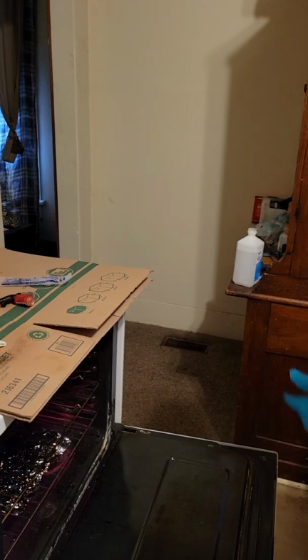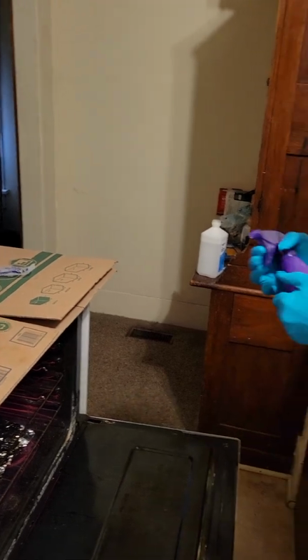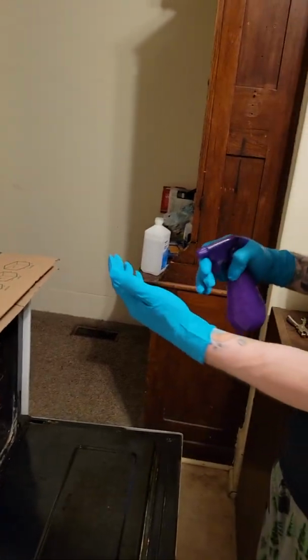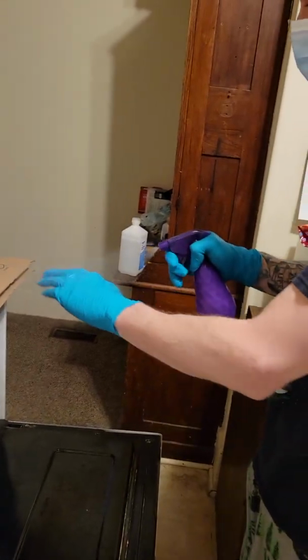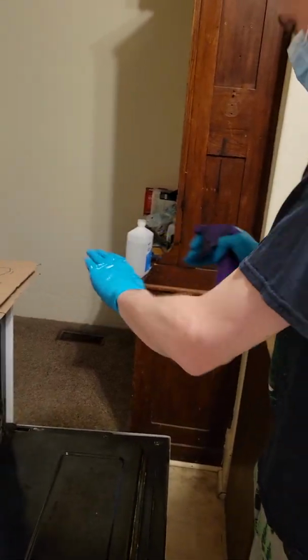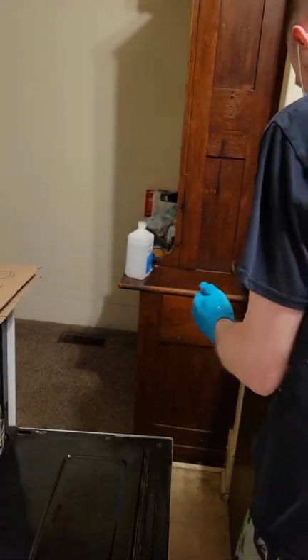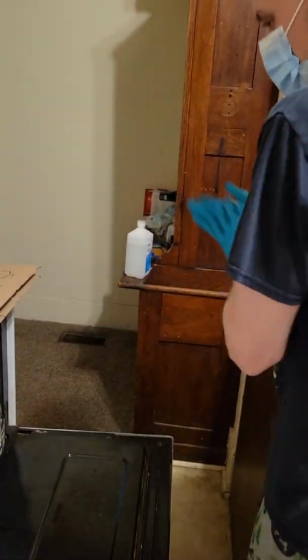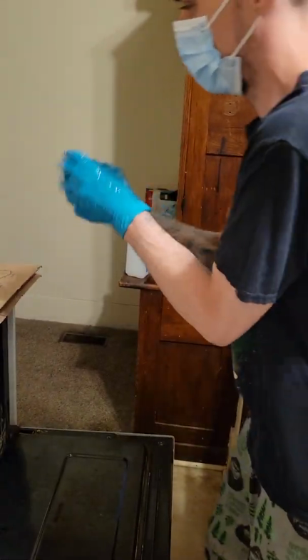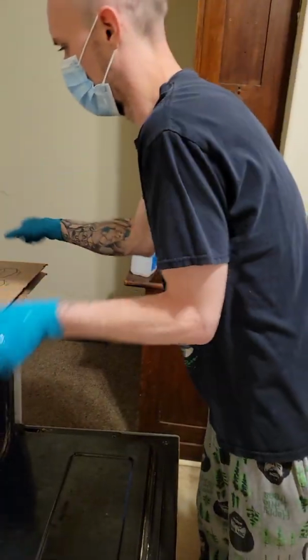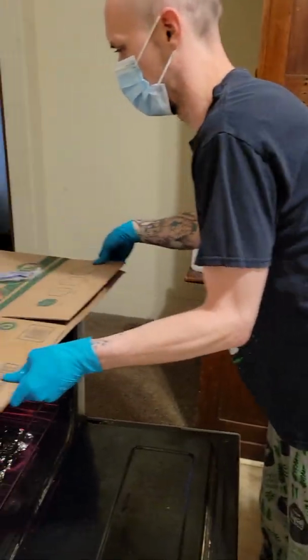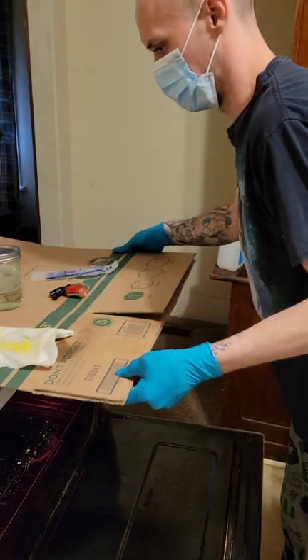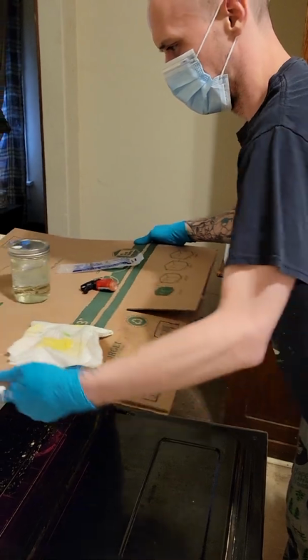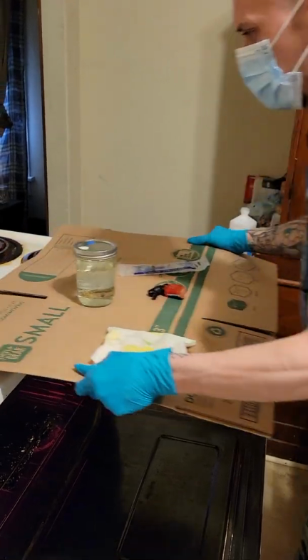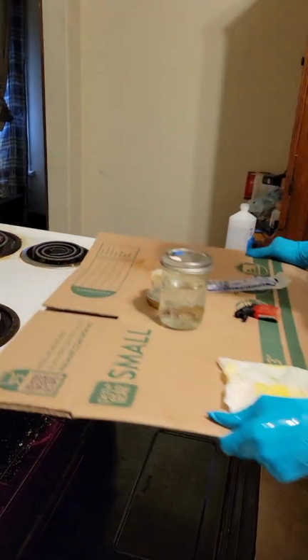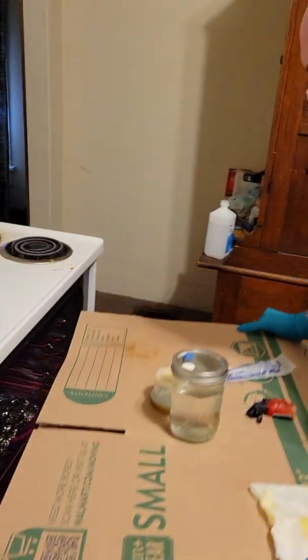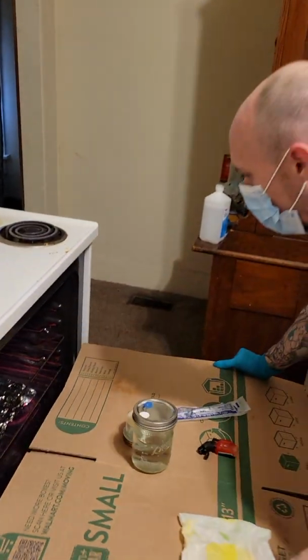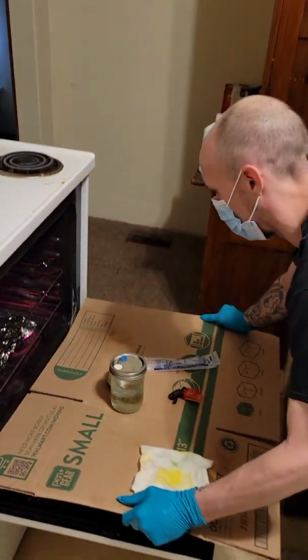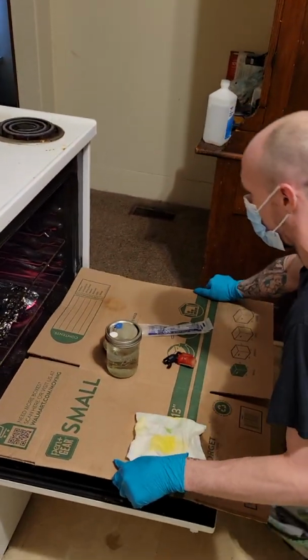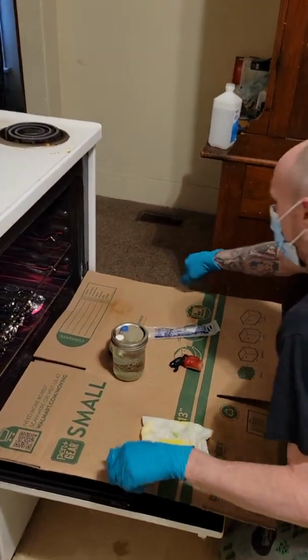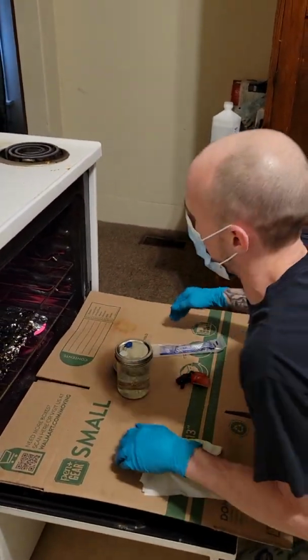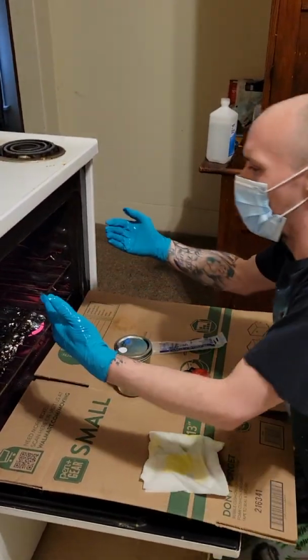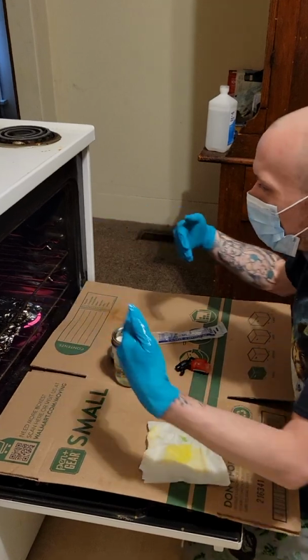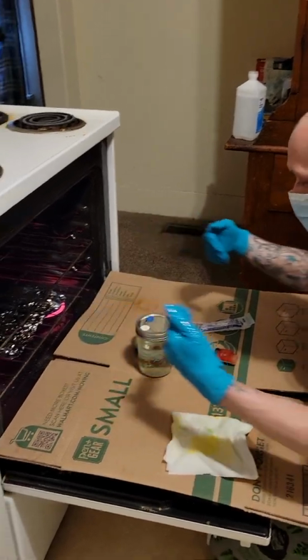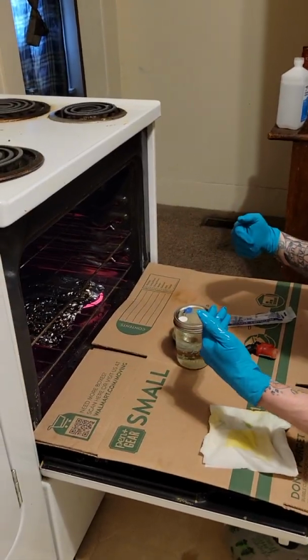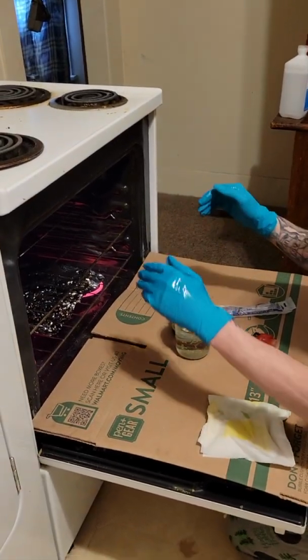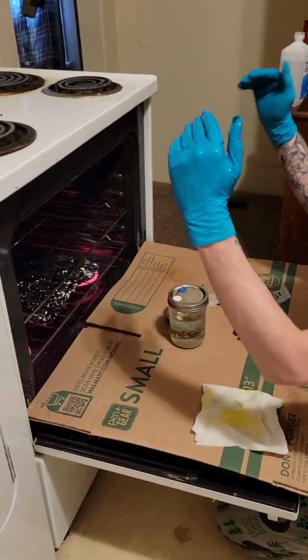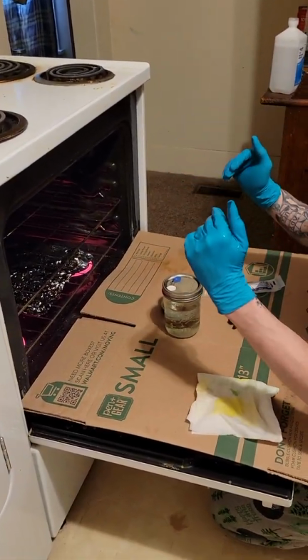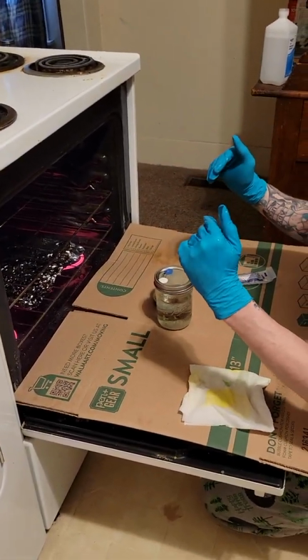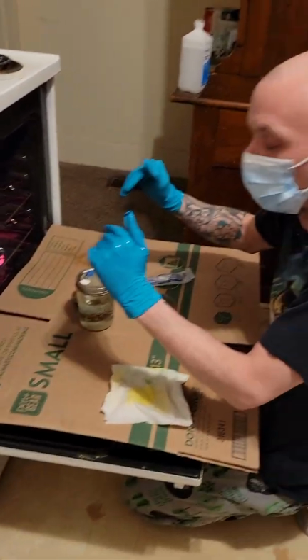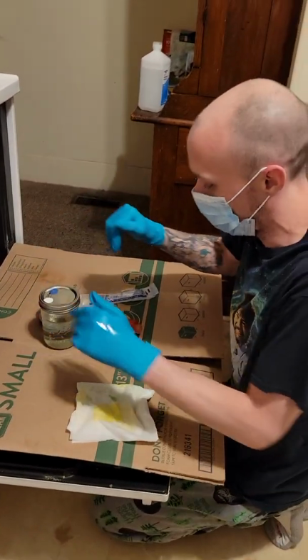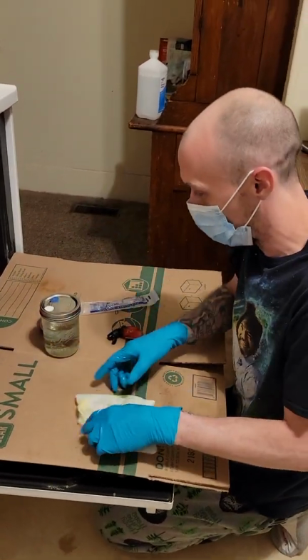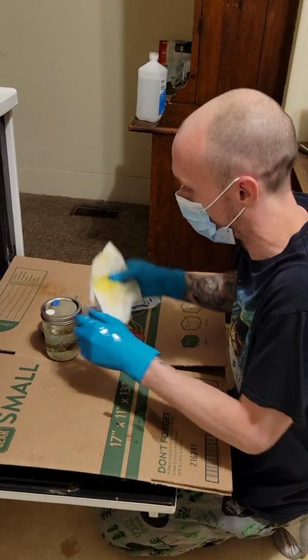What you're going to do is open your oven door, set the cardboard down, and now all that hot air is coming out, so nothing's going to be able to fall down on our work.